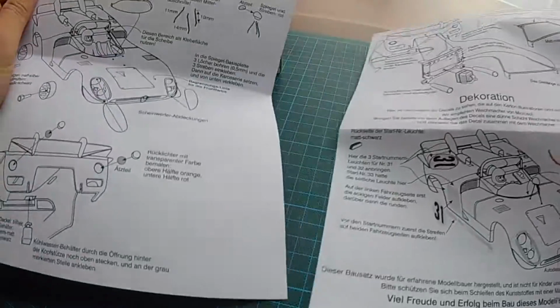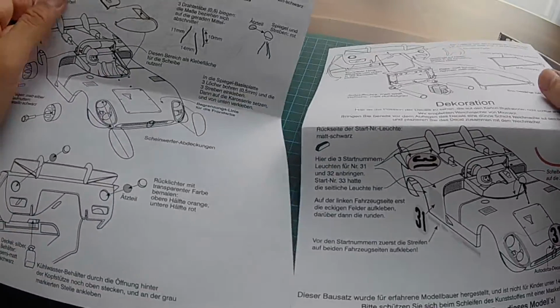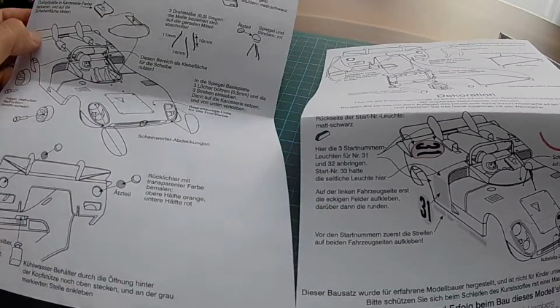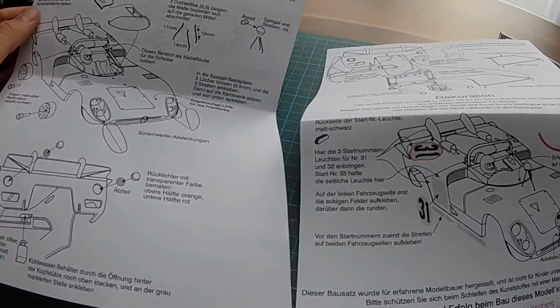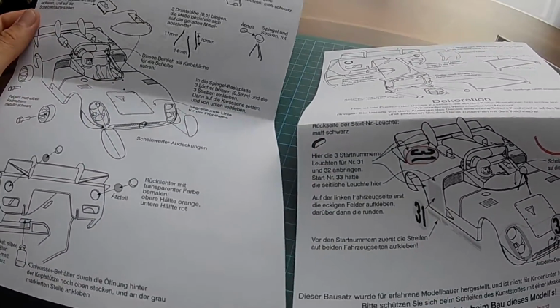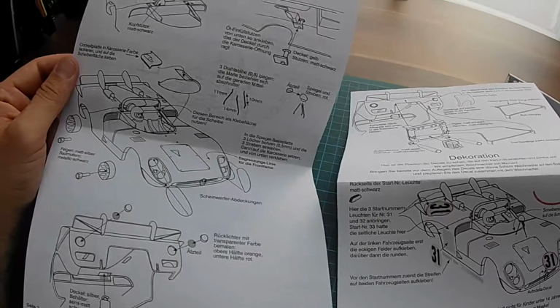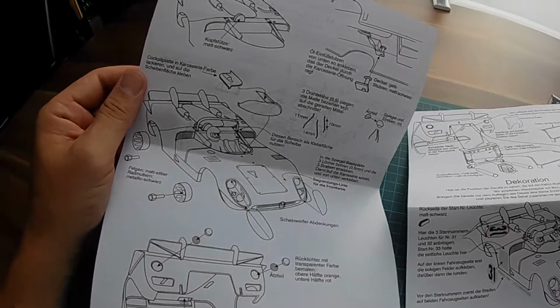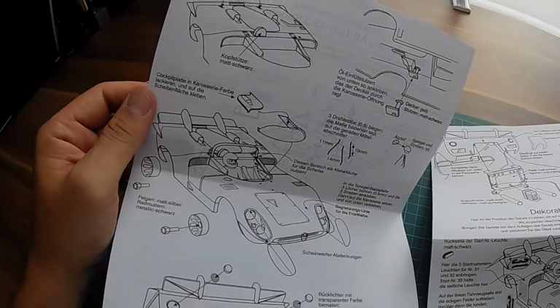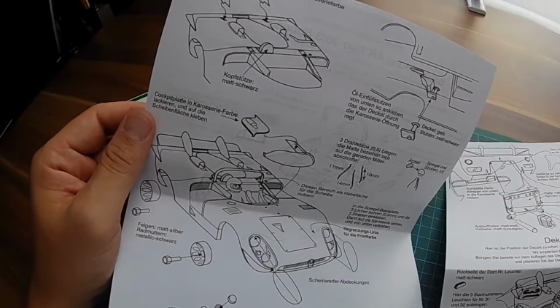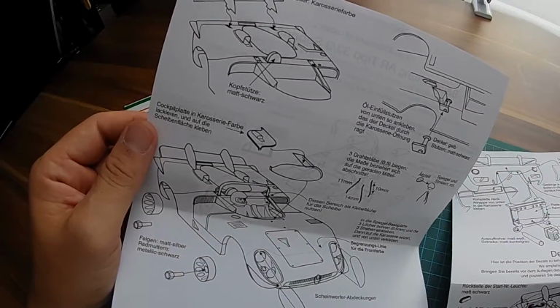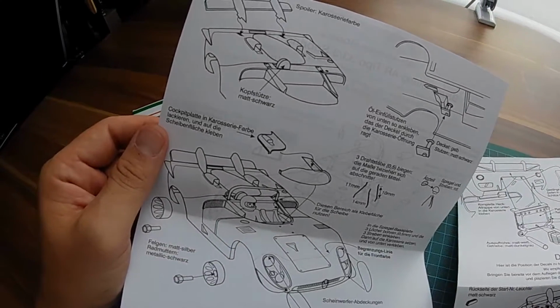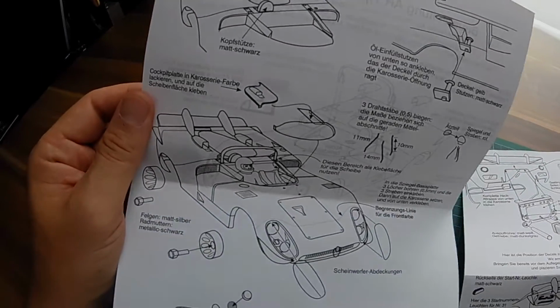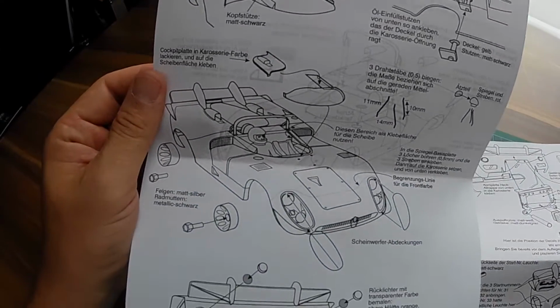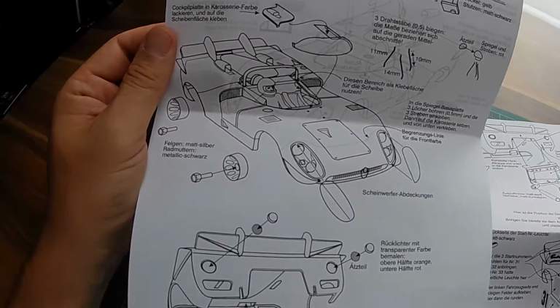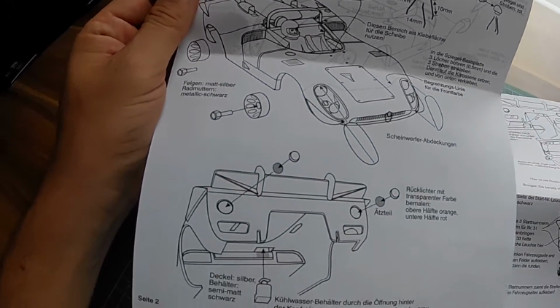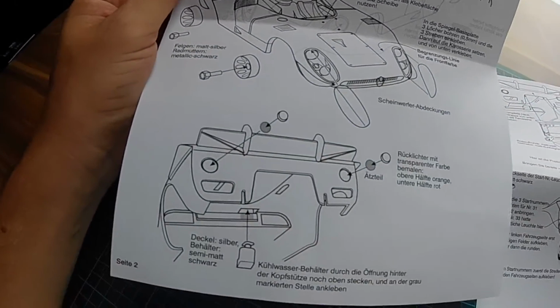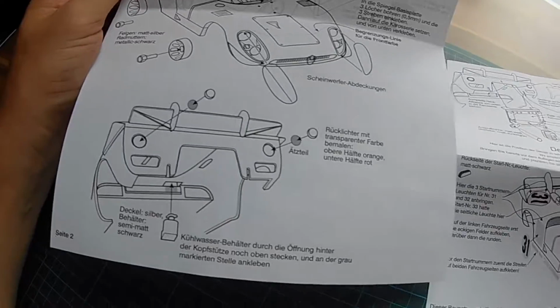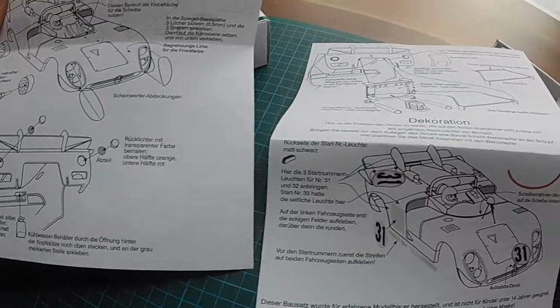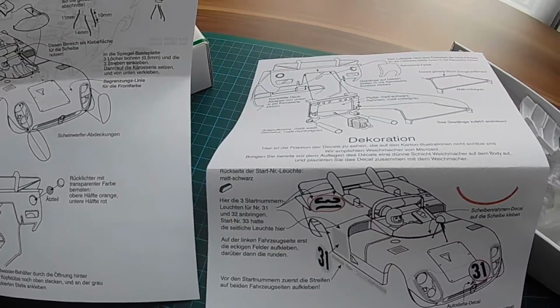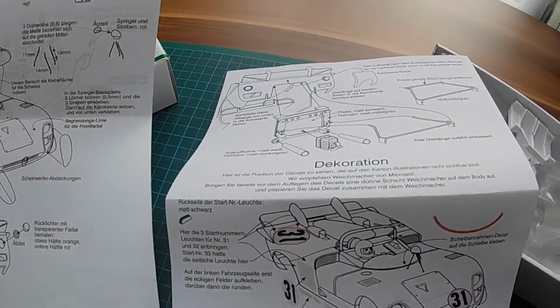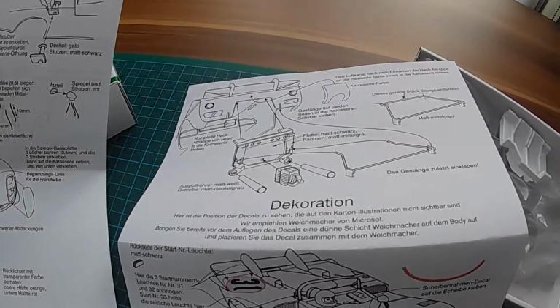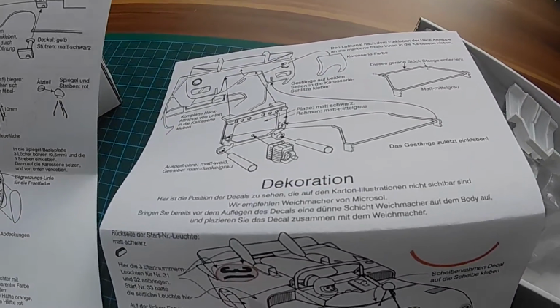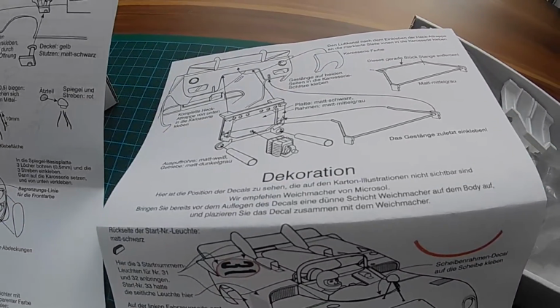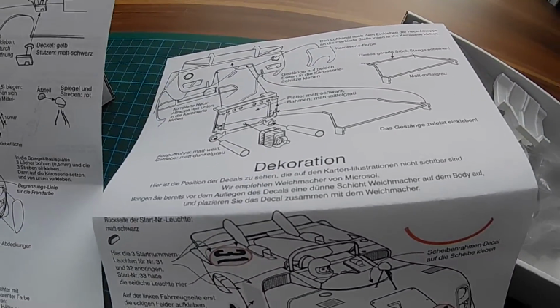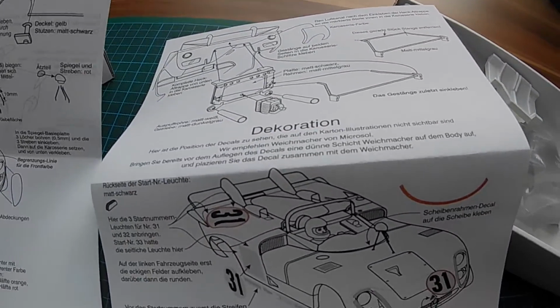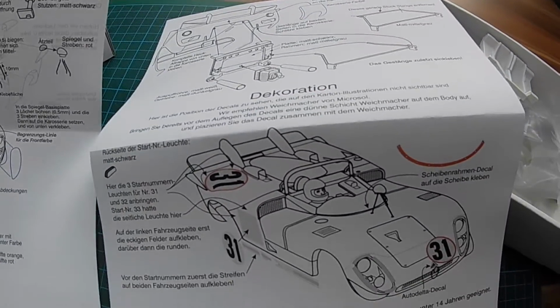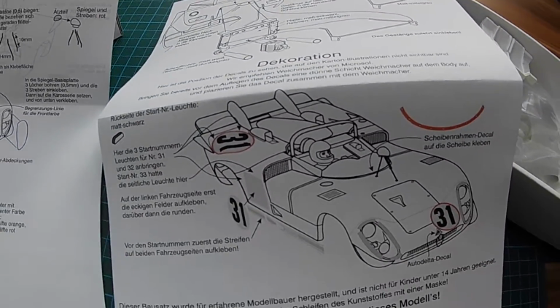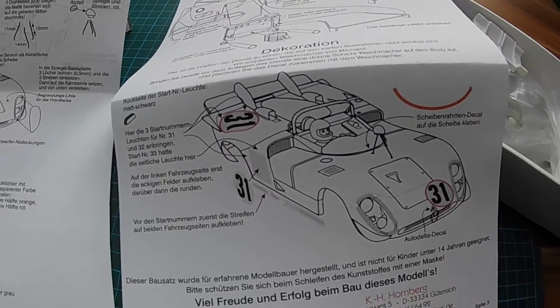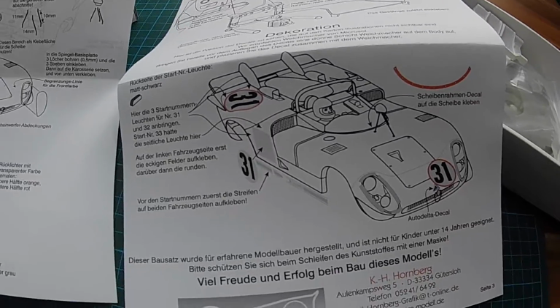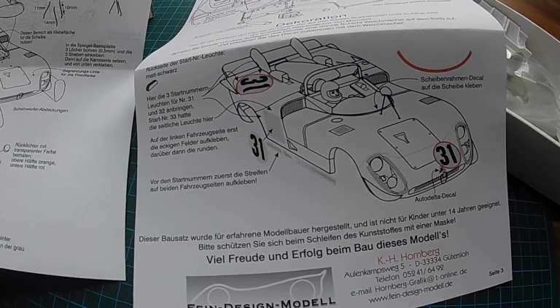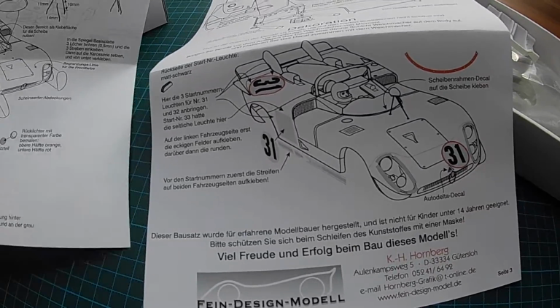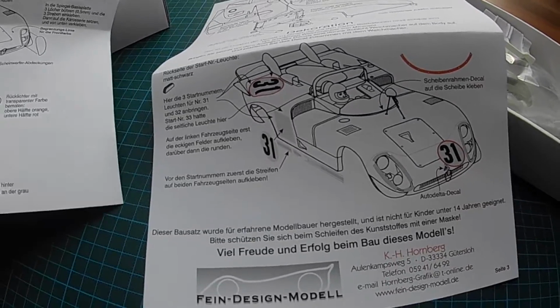When we have a closer look, we can see that the detail level of this slot body kit is very high and comparable to the best display model kits on the market.